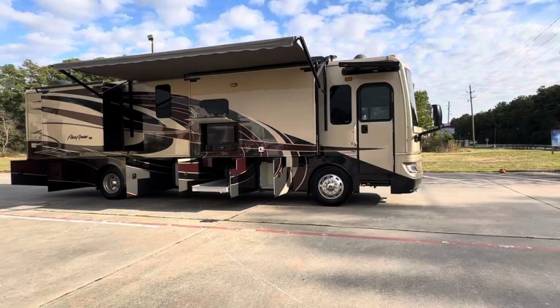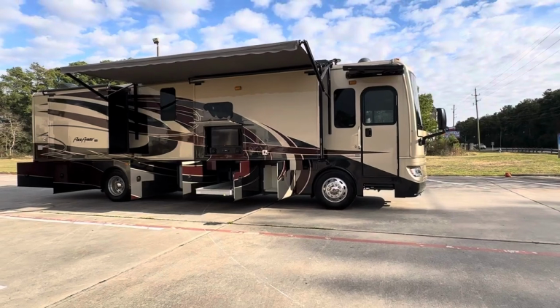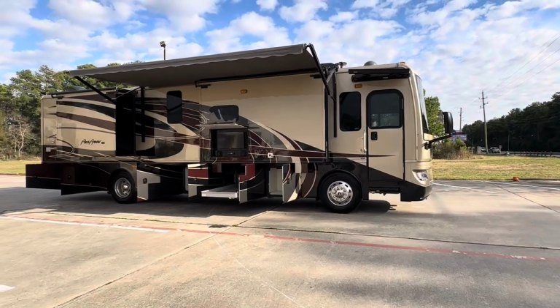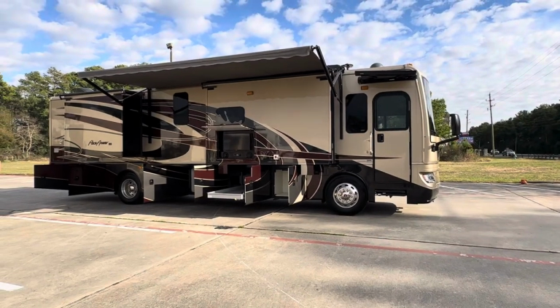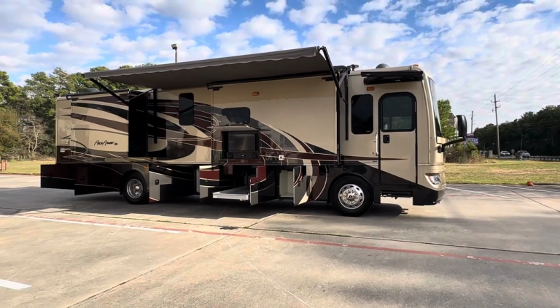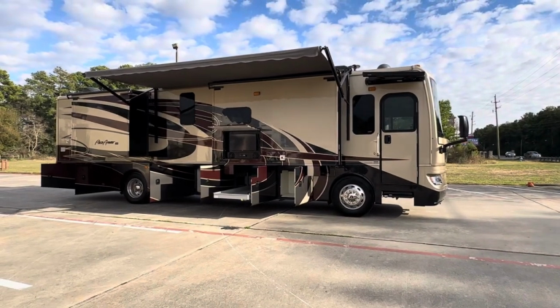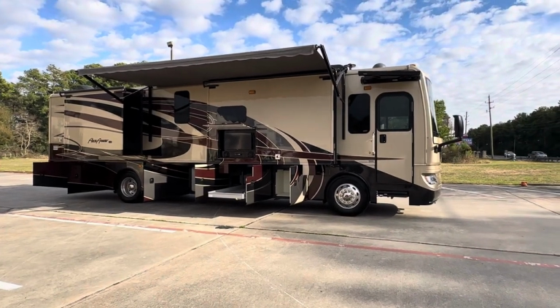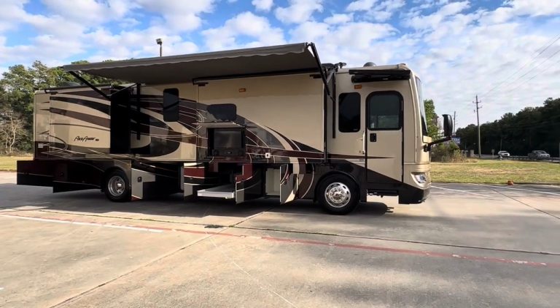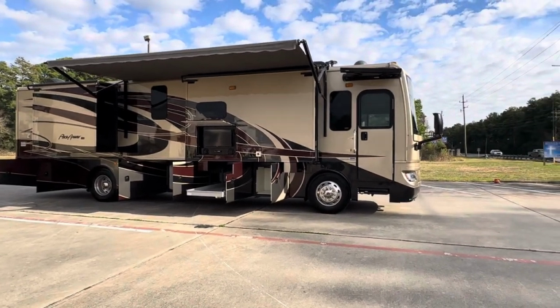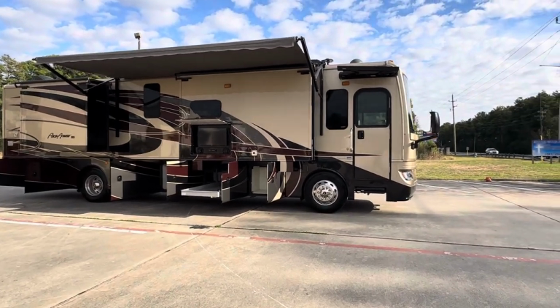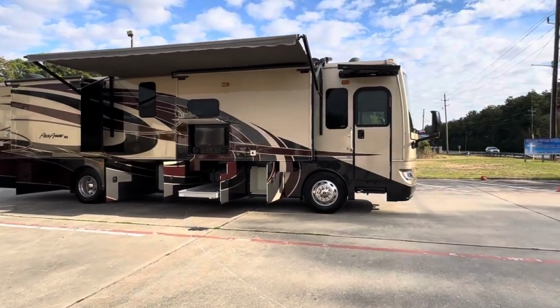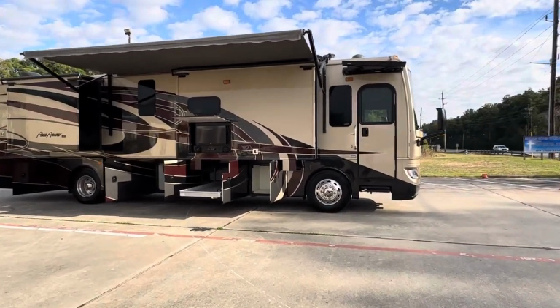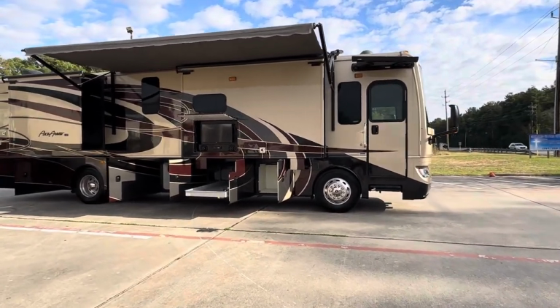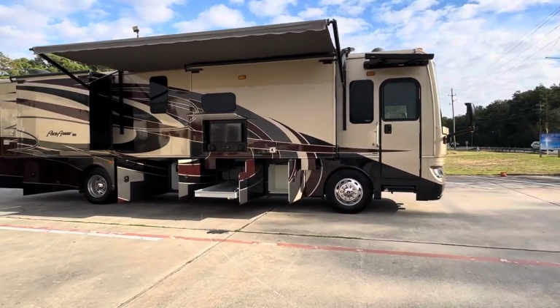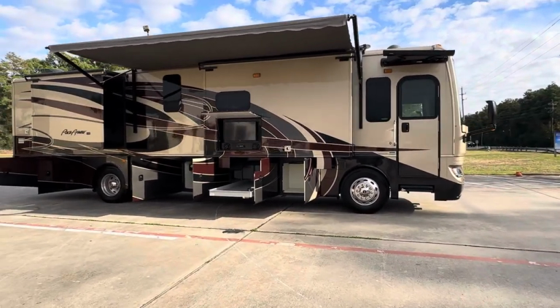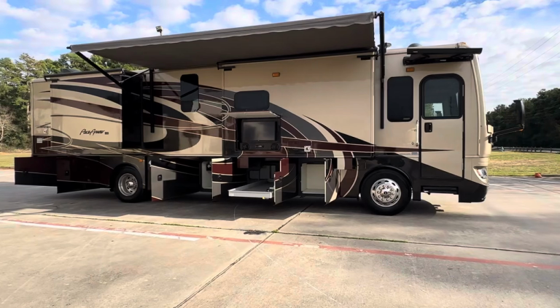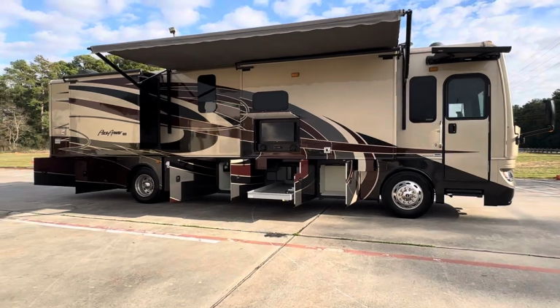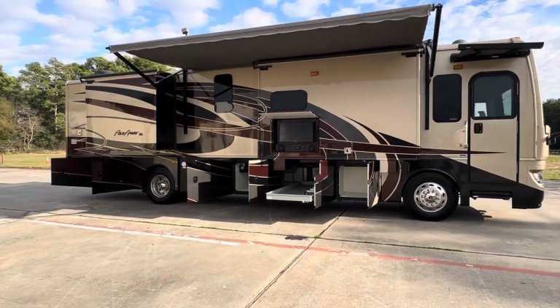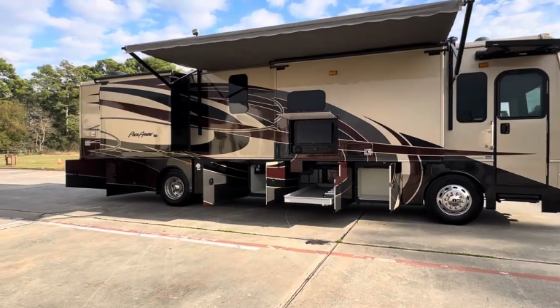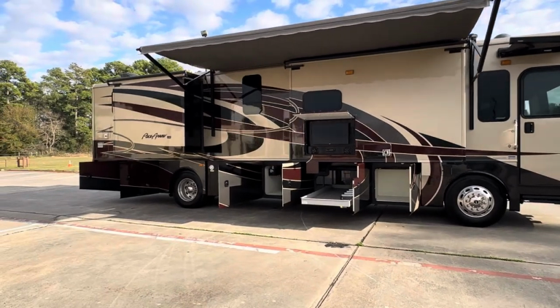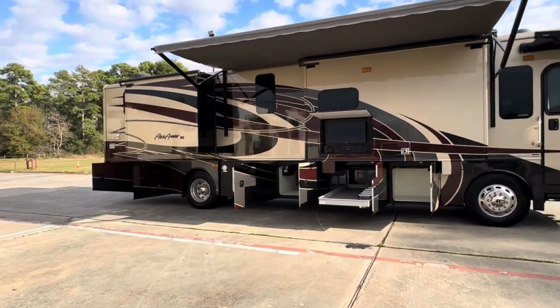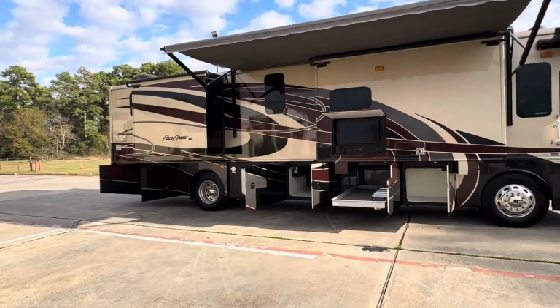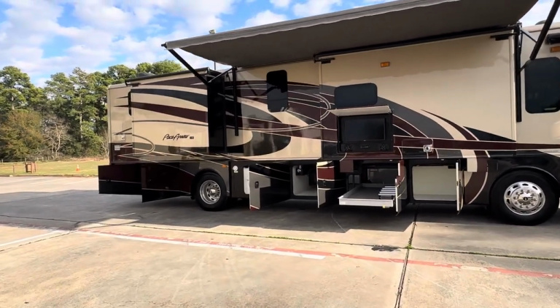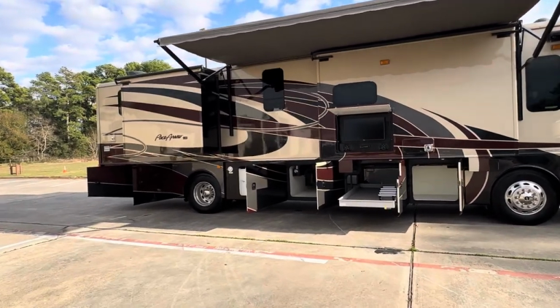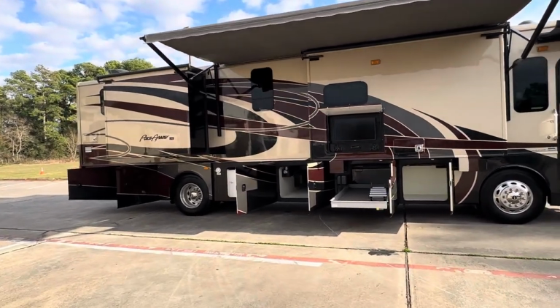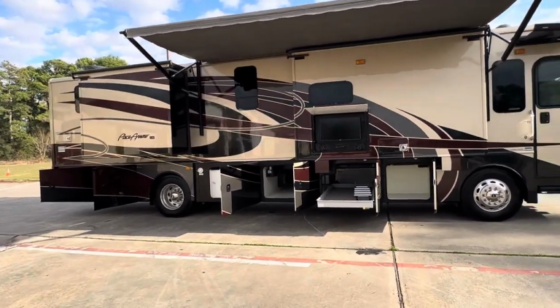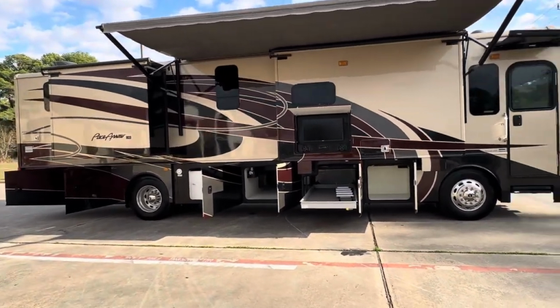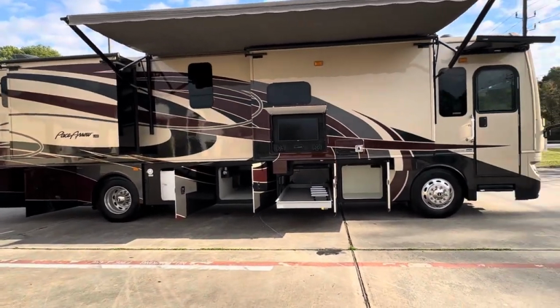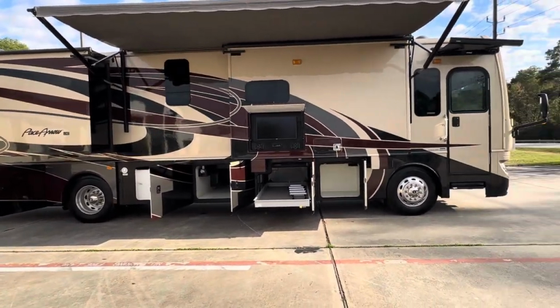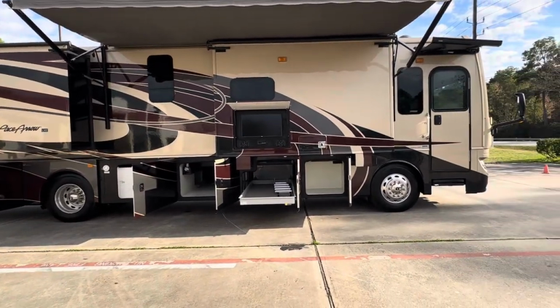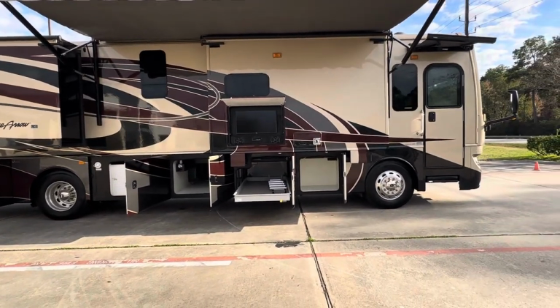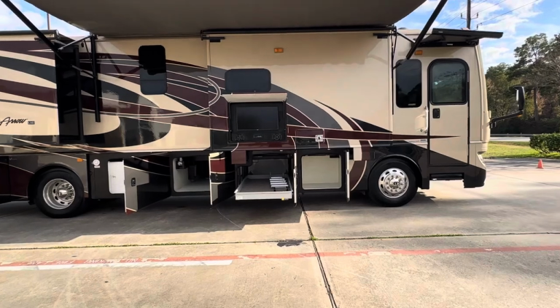Hey everybody, it's RV Lenny. Today we have a 2019 Fleetwood Pace Aero LXE38N model.